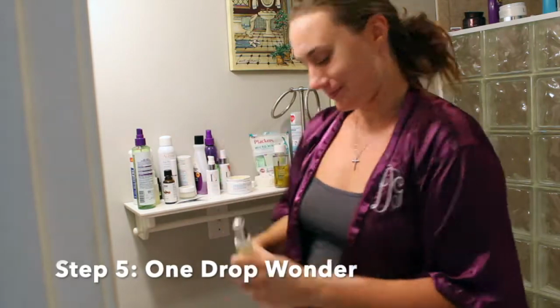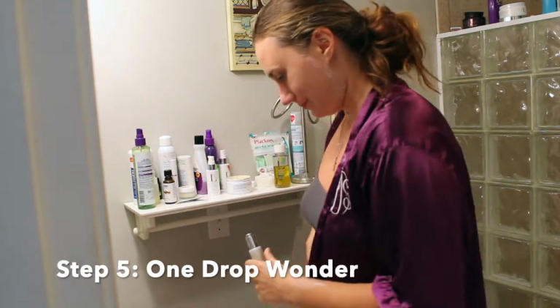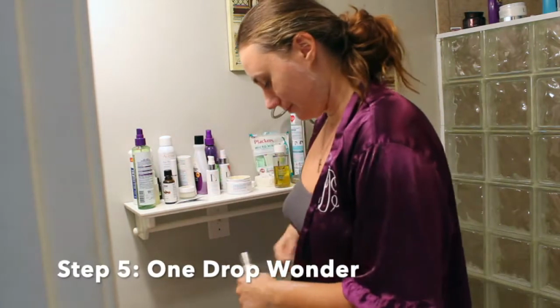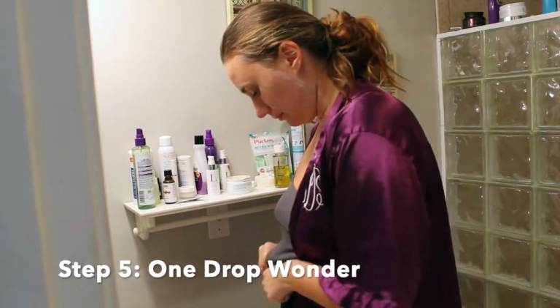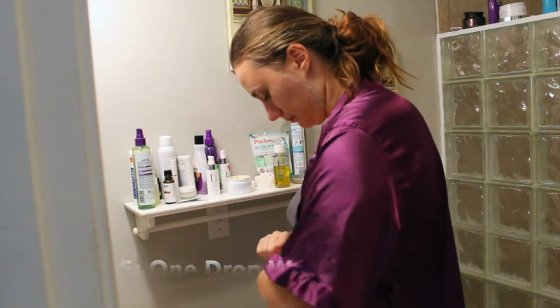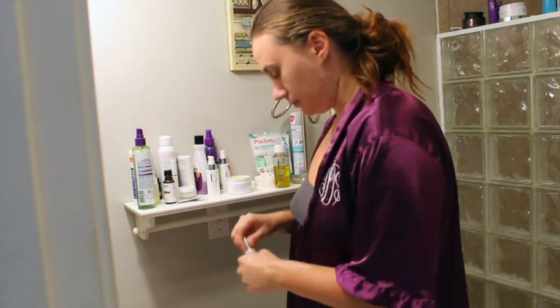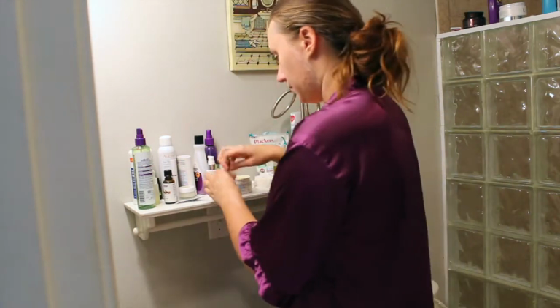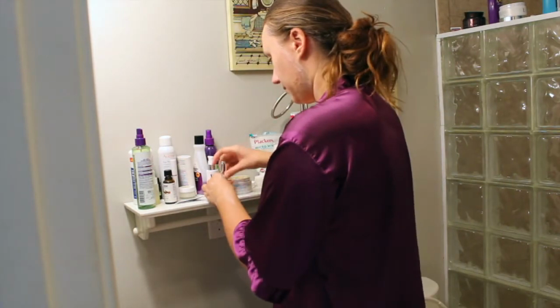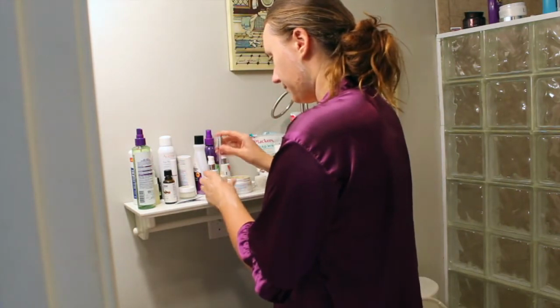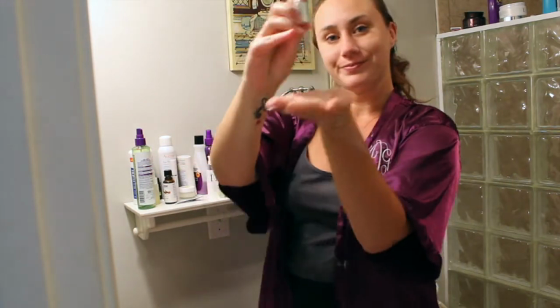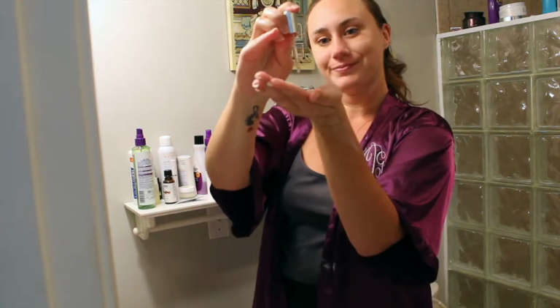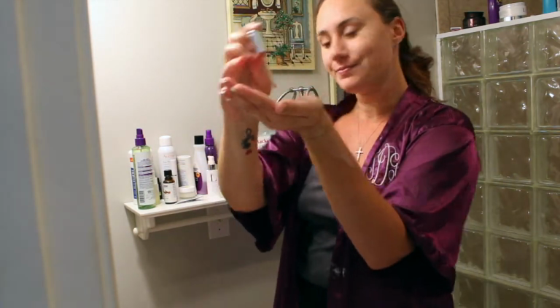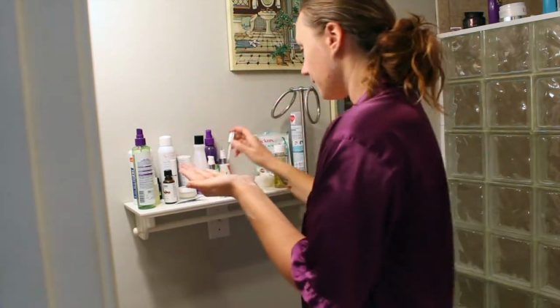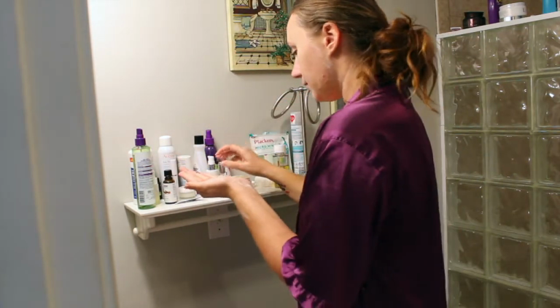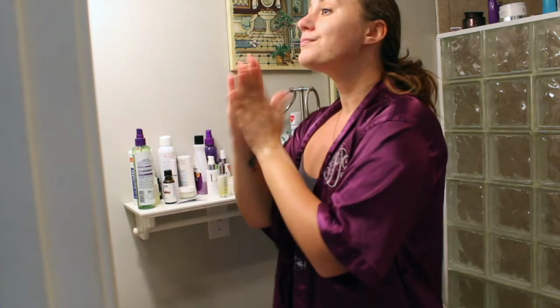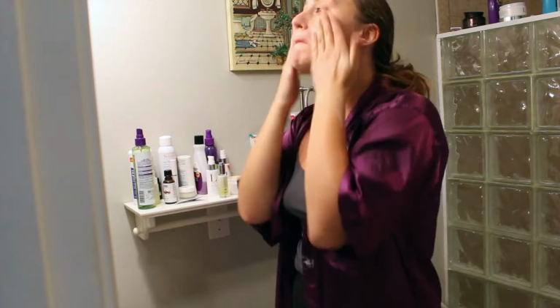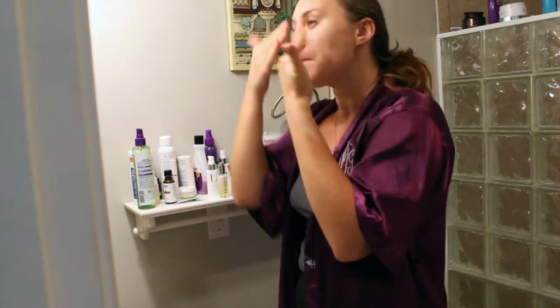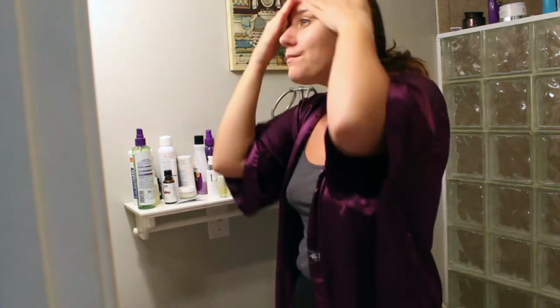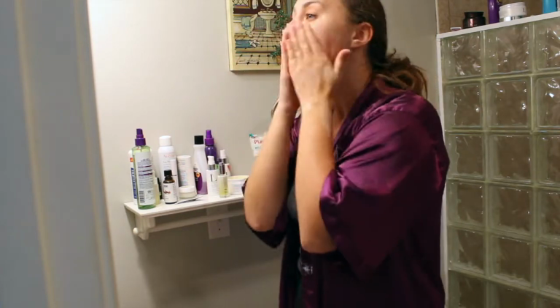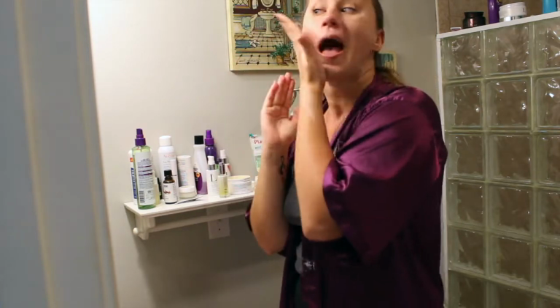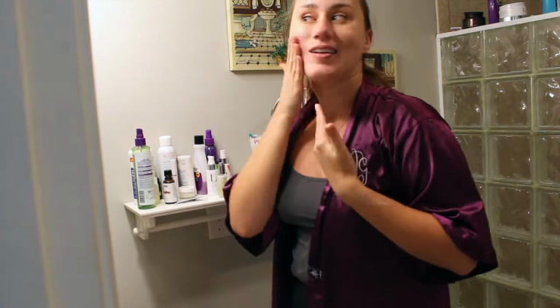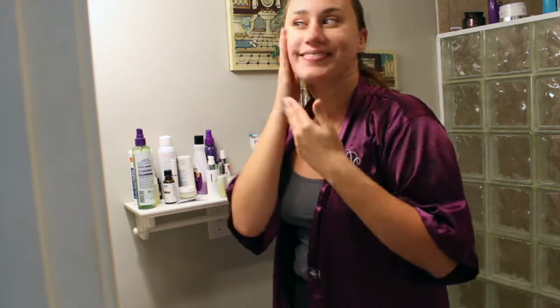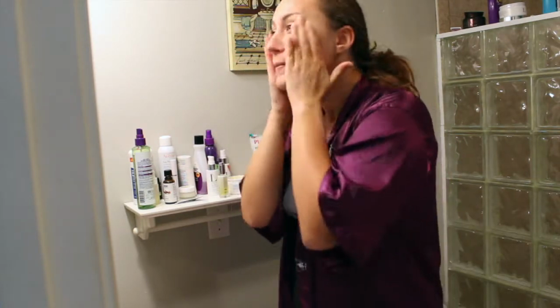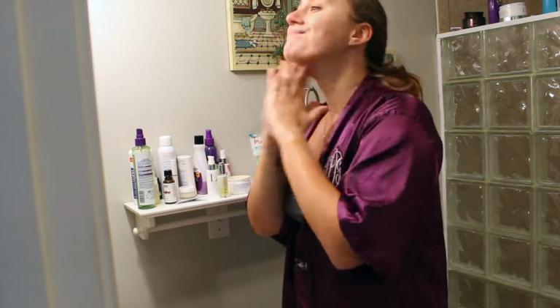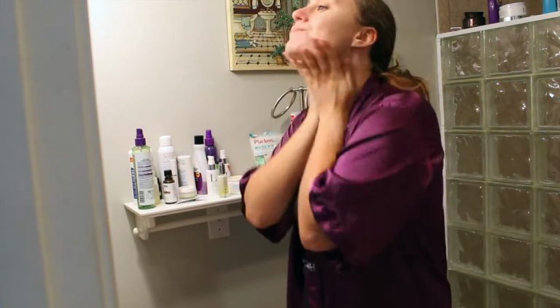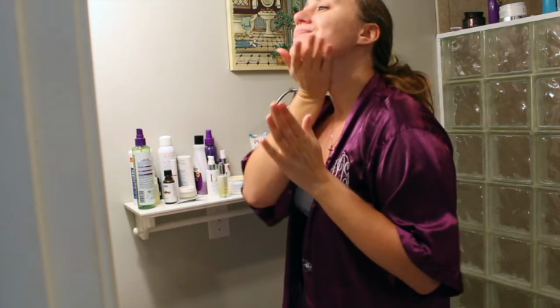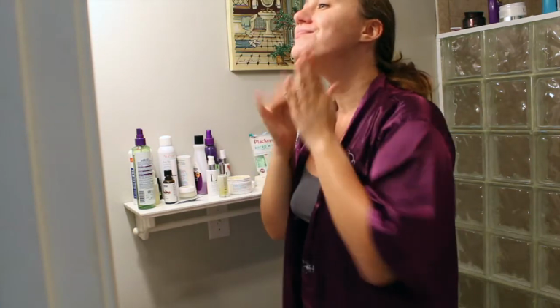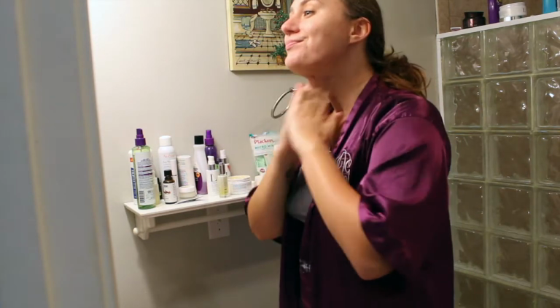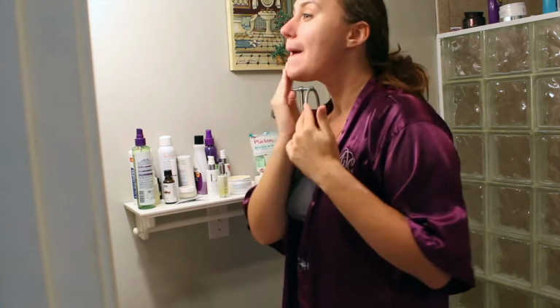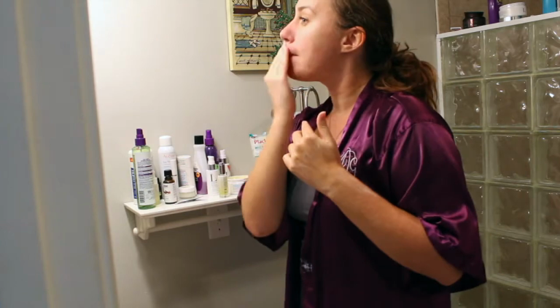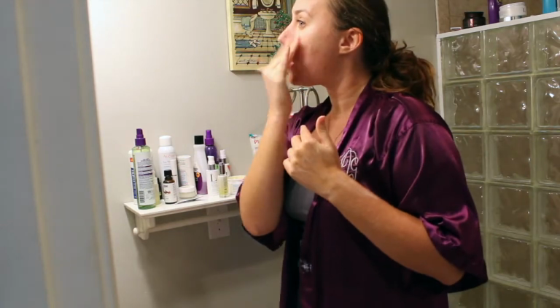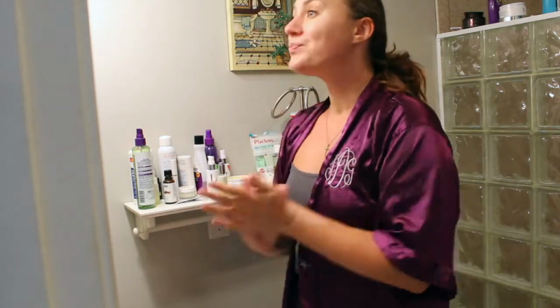Next we're moving to One Drop Wonder. This is considered the fountain of youth by myself — it's a wonderful product. Just one drop and your face will be glowing, and any acne will begin to disappear.